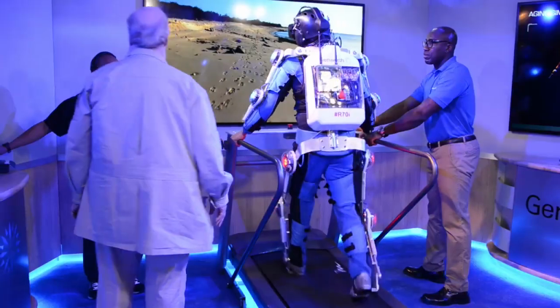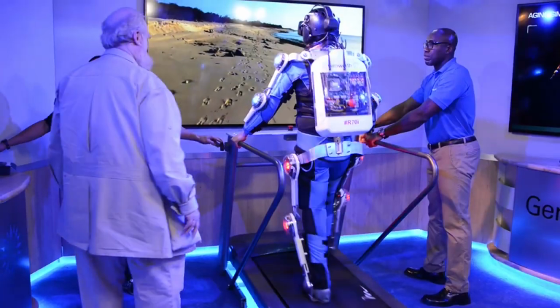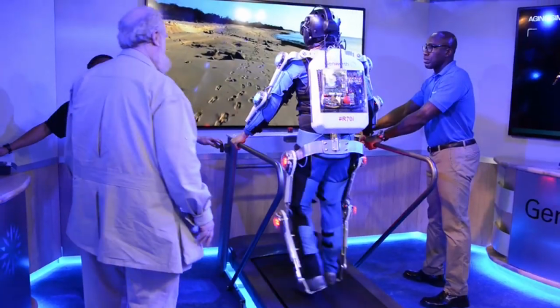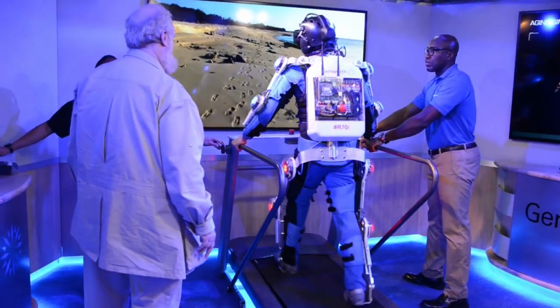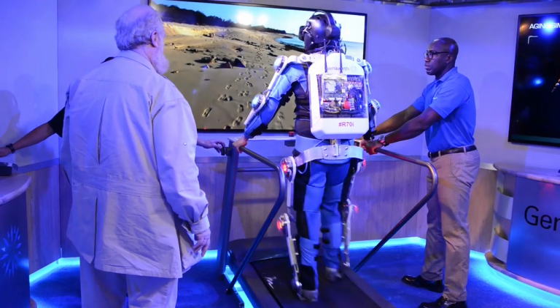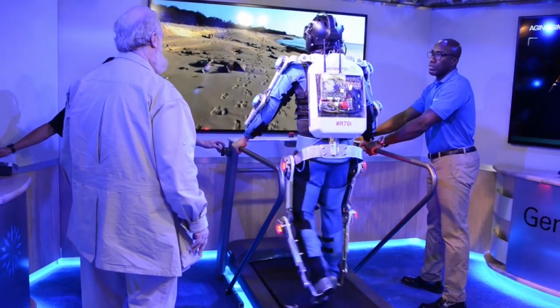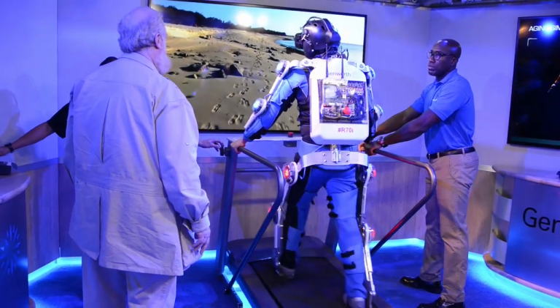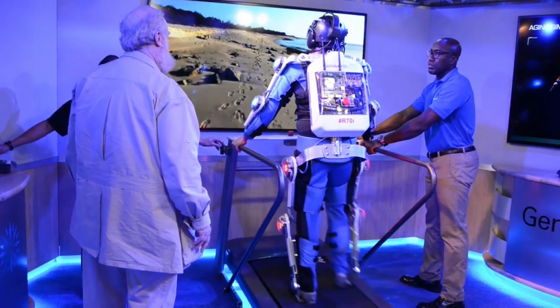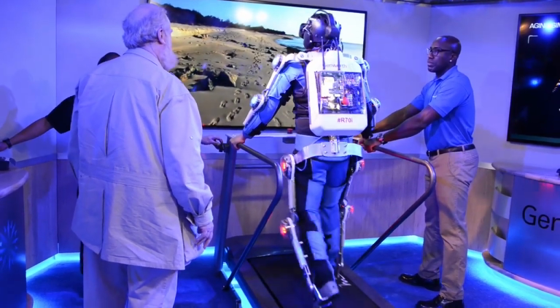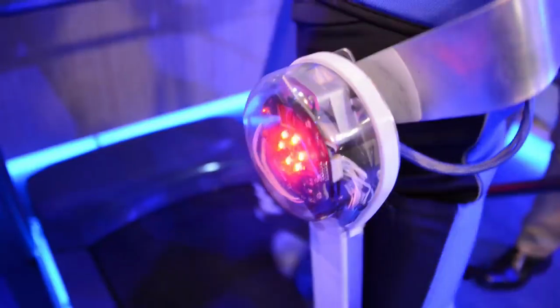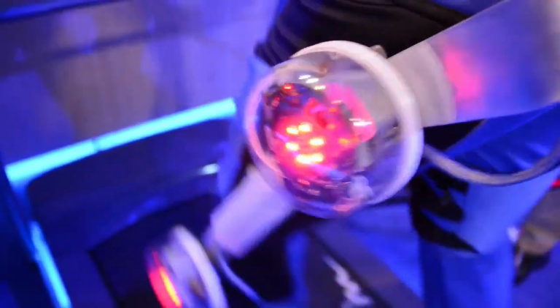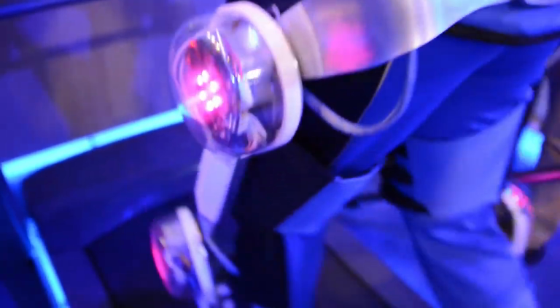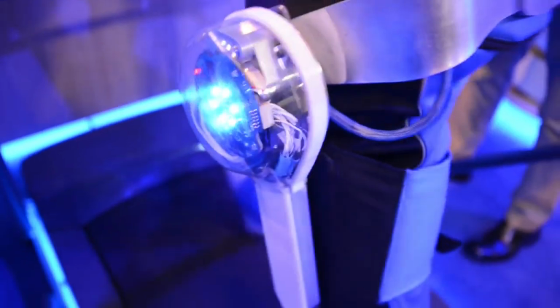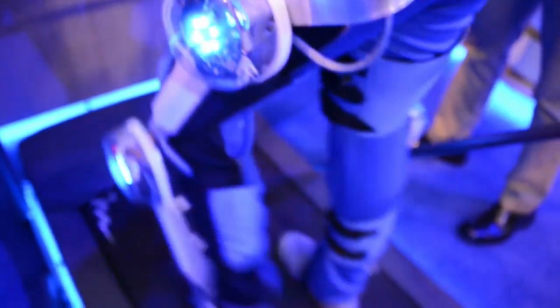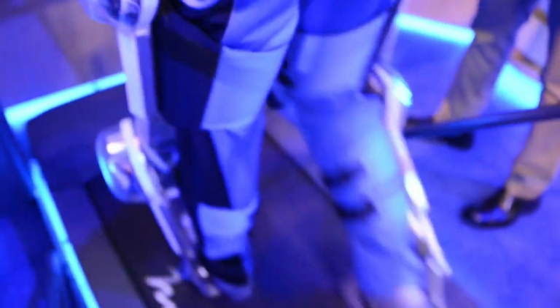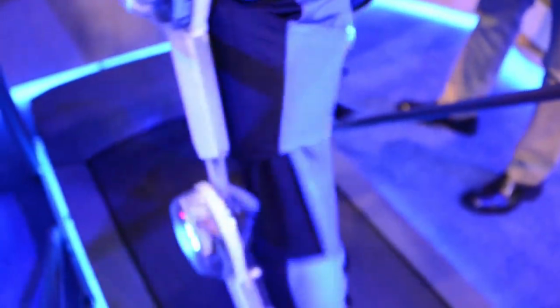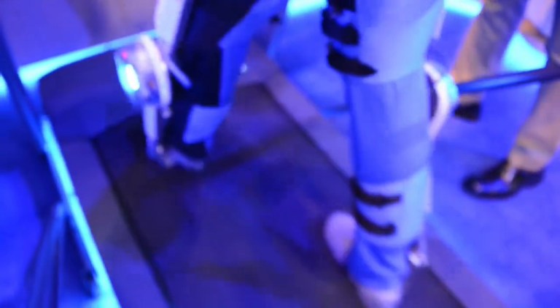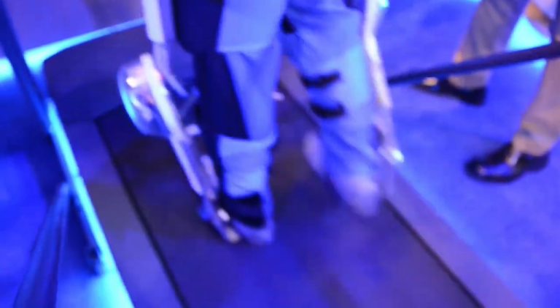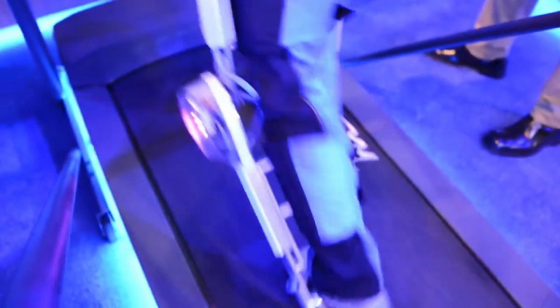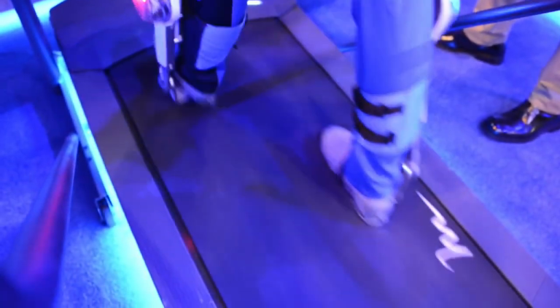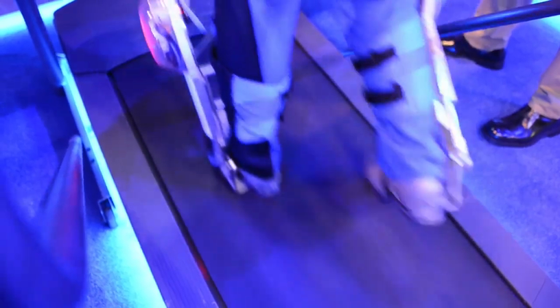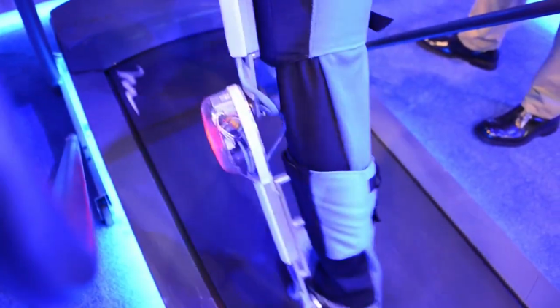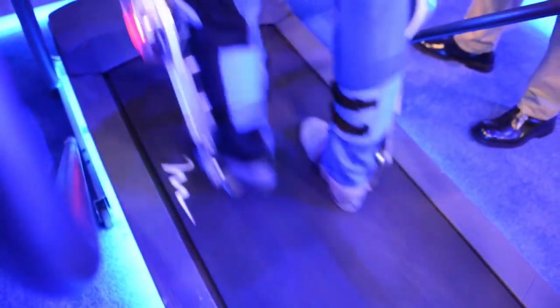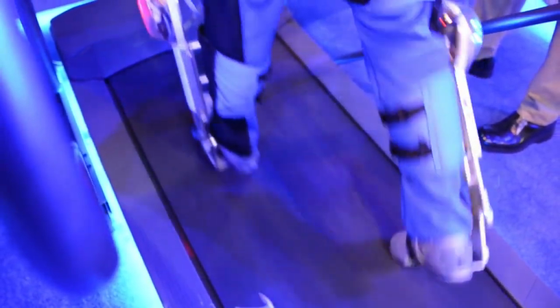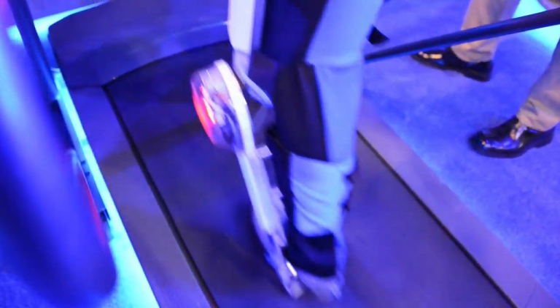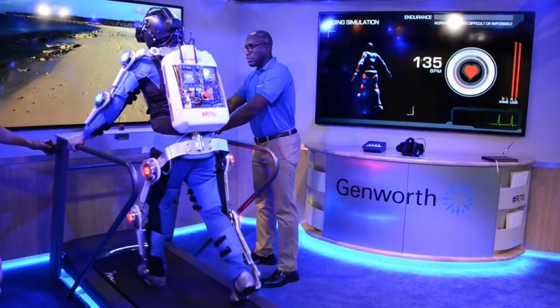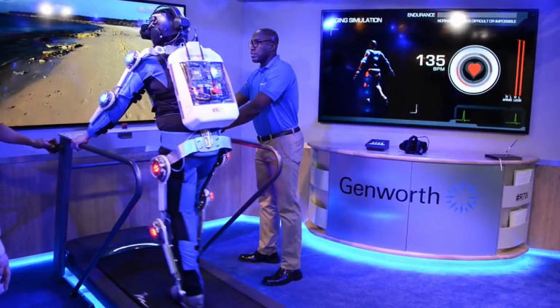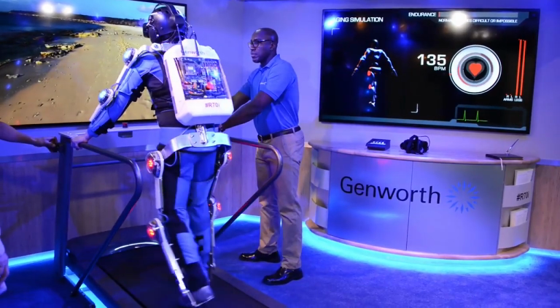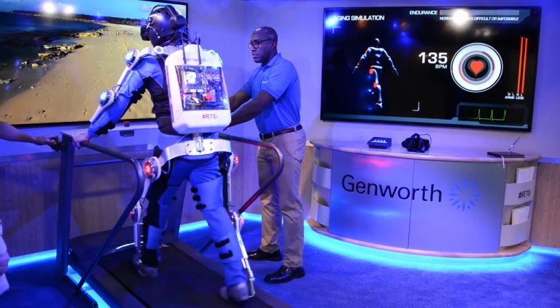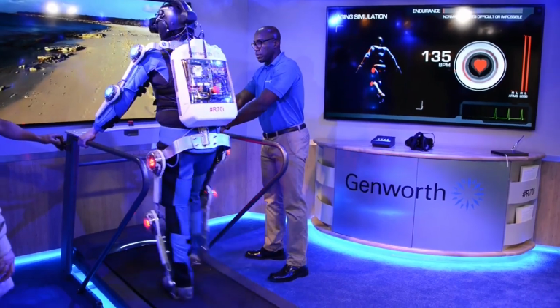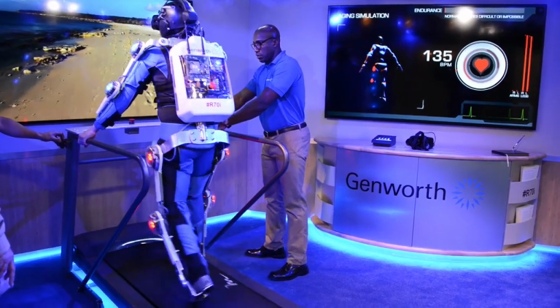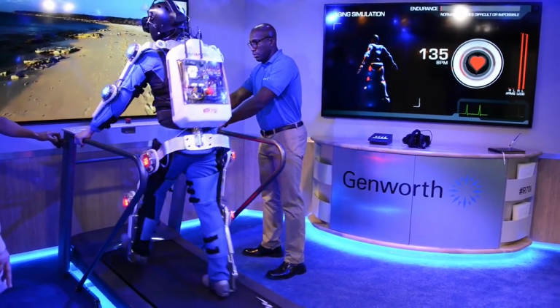But the worst part was the mobility segment. While walking on the treadmill, Bran could adjust the load on my muscles and imitate muscle weakness, and also other maladies like bad hips, knees, and arthritis. Getting around went from no problem to big problem. I'll definitely reconsider those long walks on the beach with my grandma in the future.